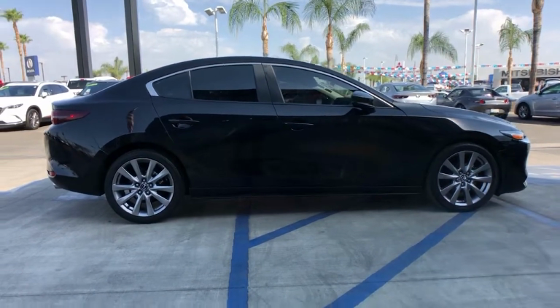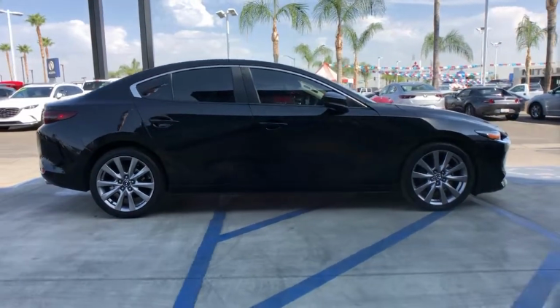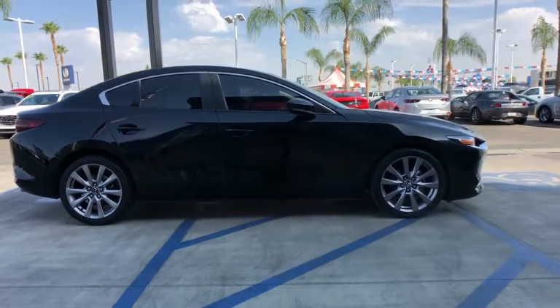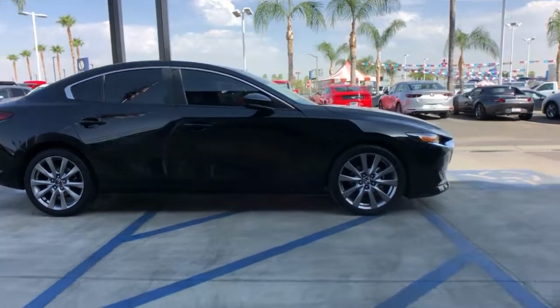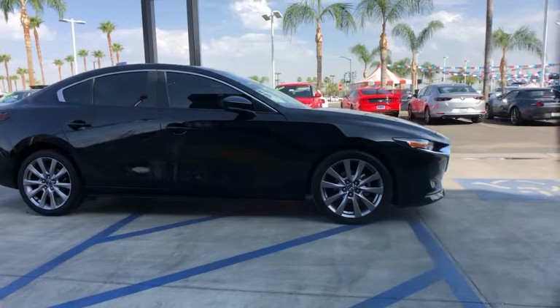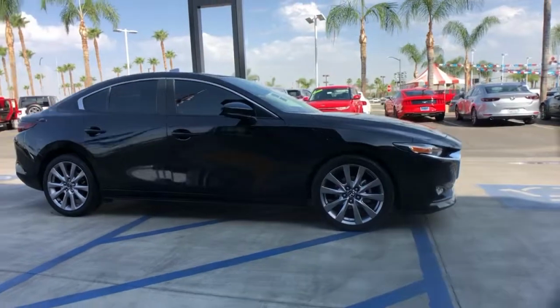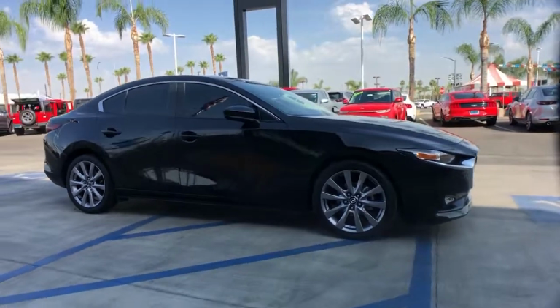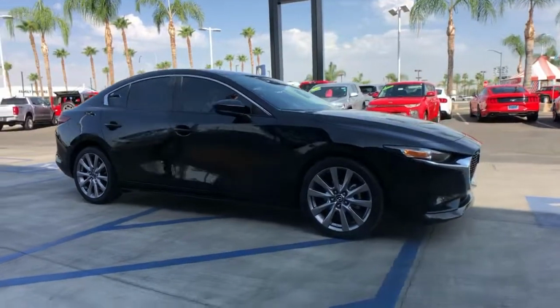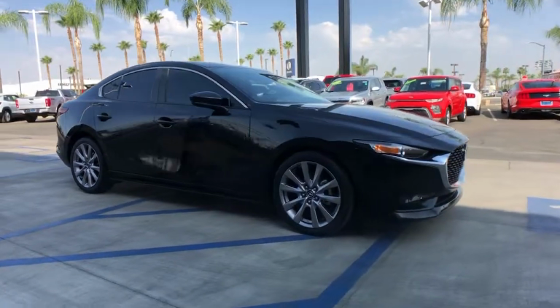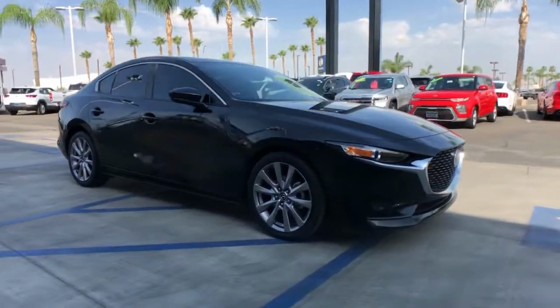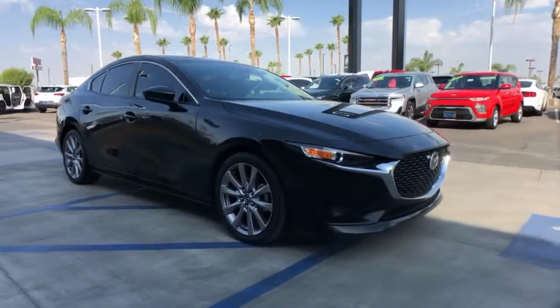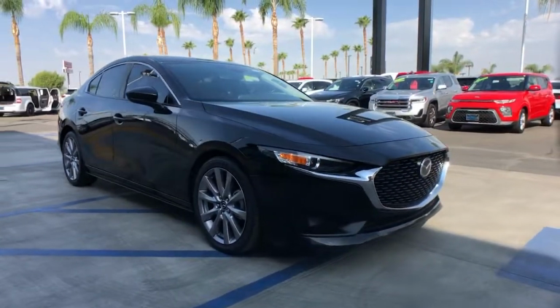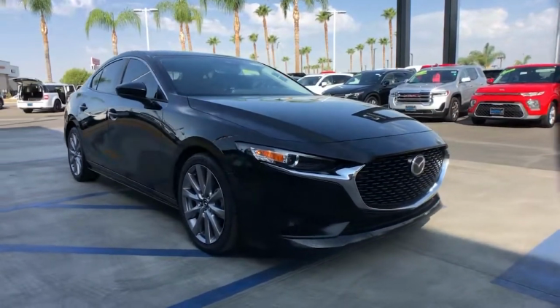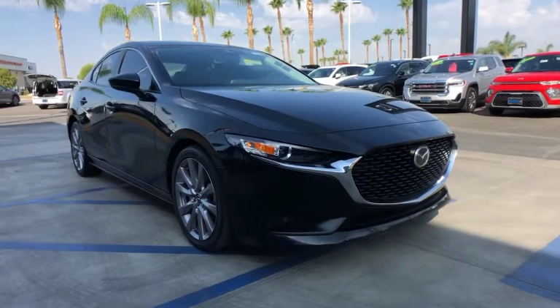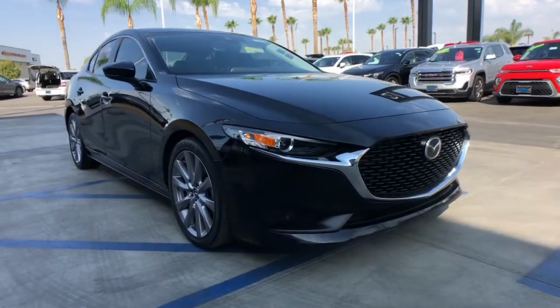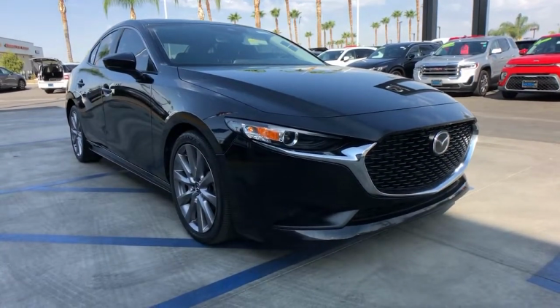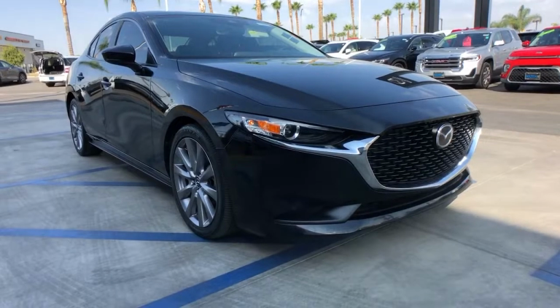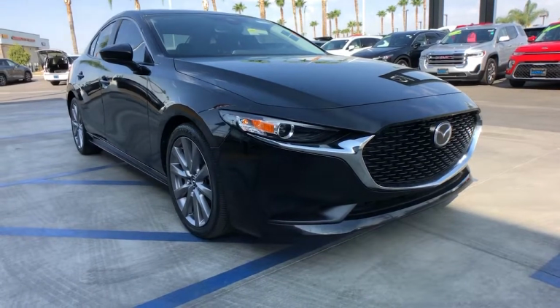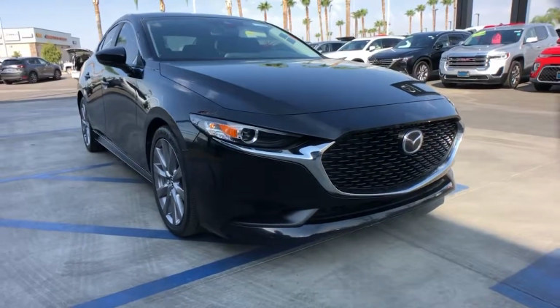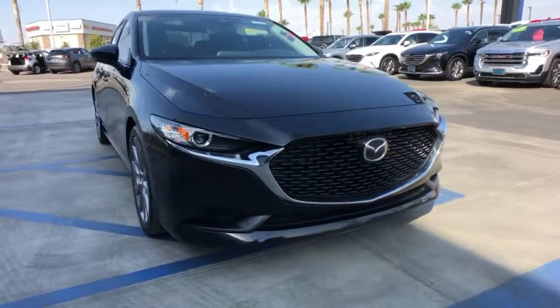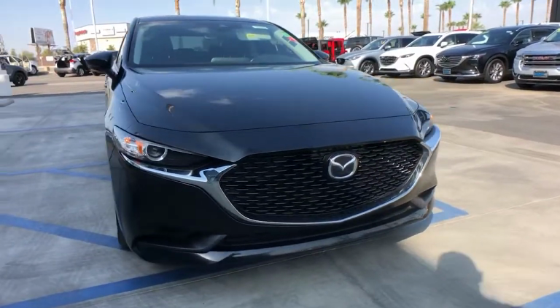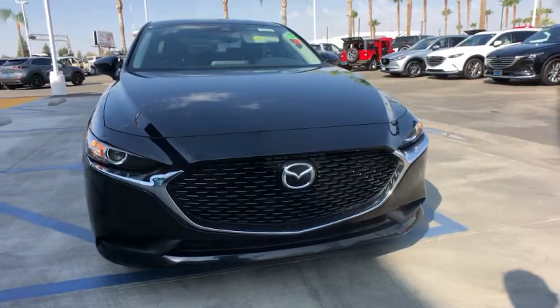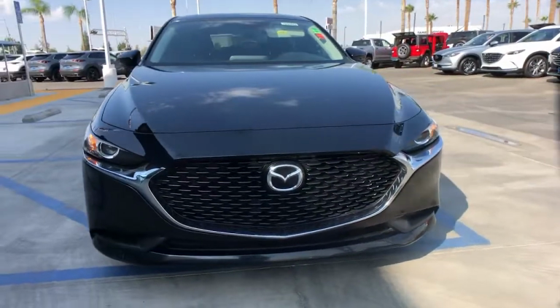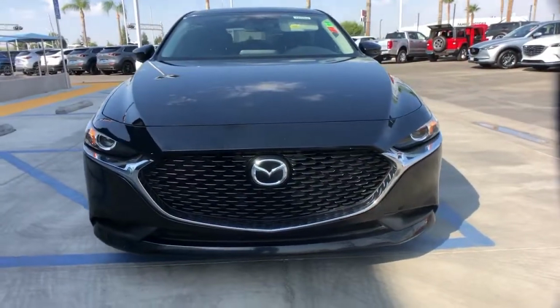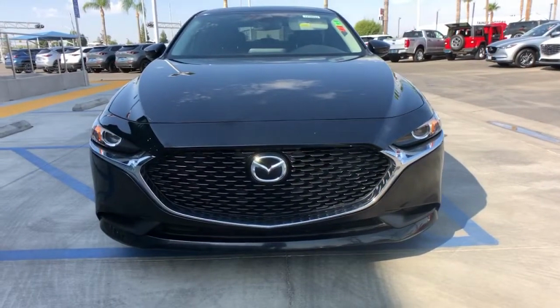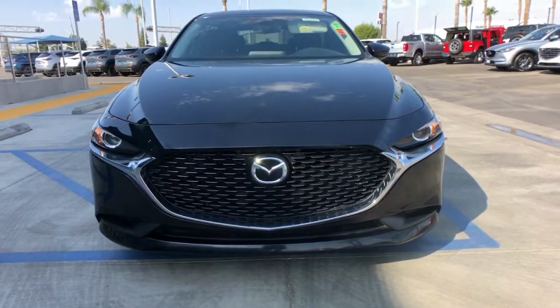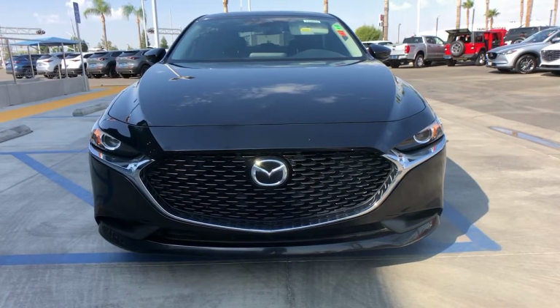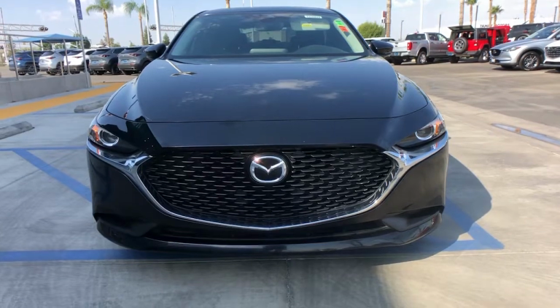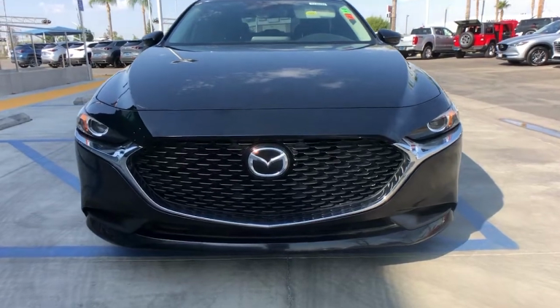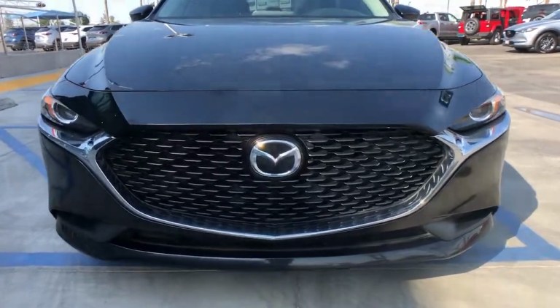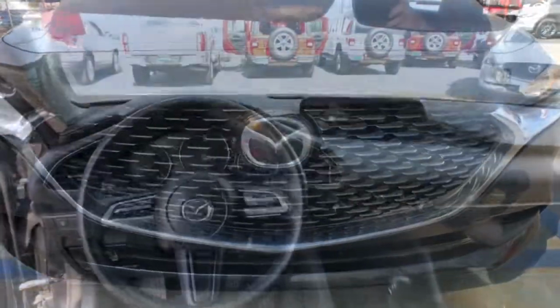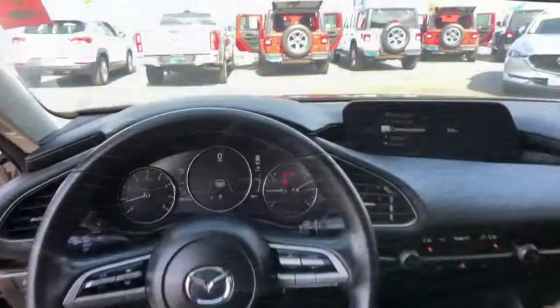Keyless entry, dual zone AC, electronic stability control, blind spot monitor, aluminum wheels, intermittent wipers, tire pressure monitoring system, trip computer, power windows, bucket seats.